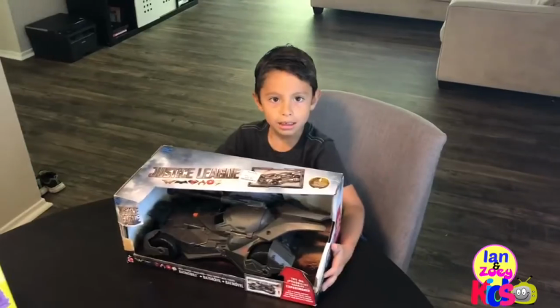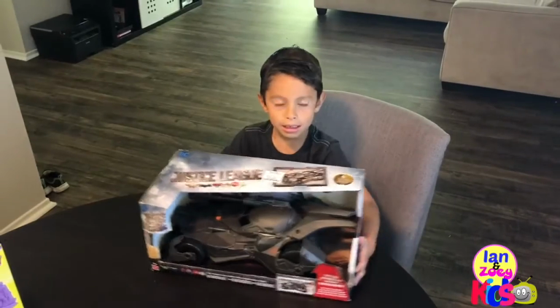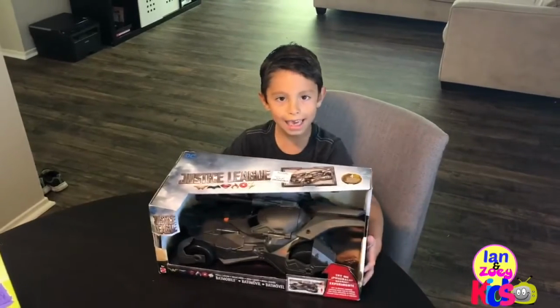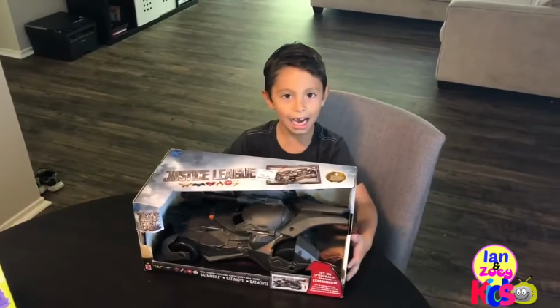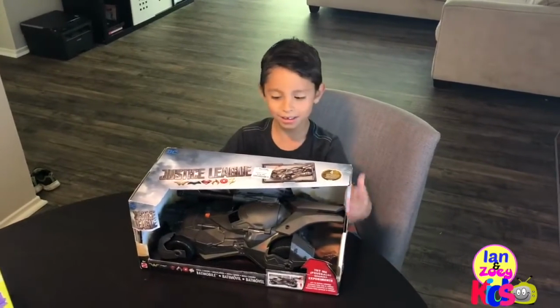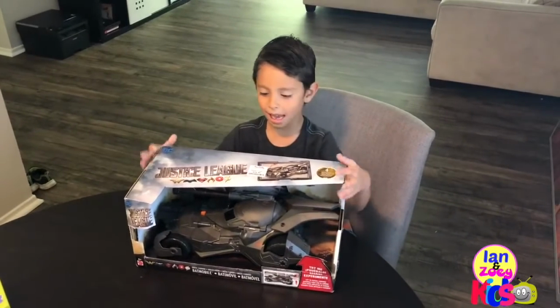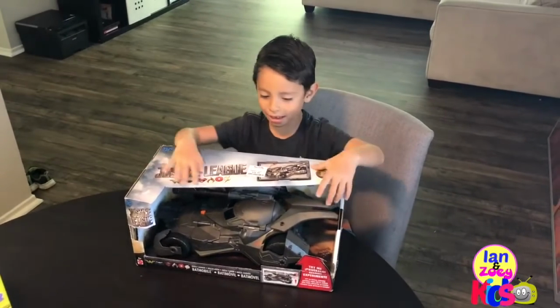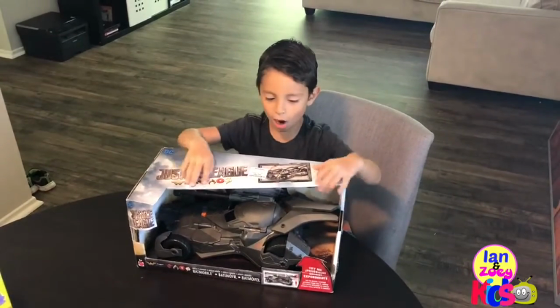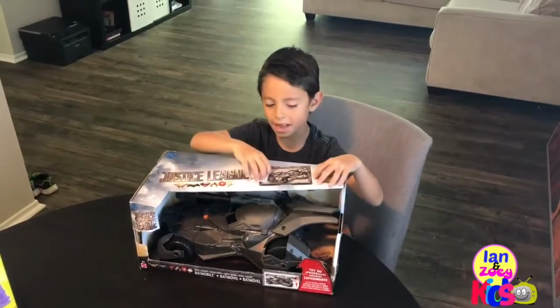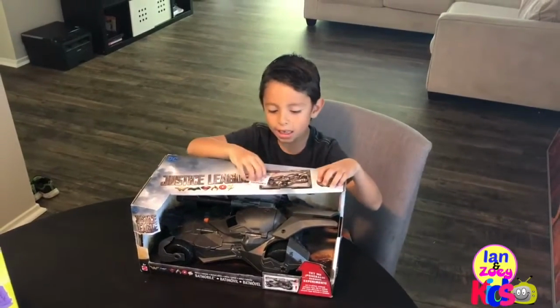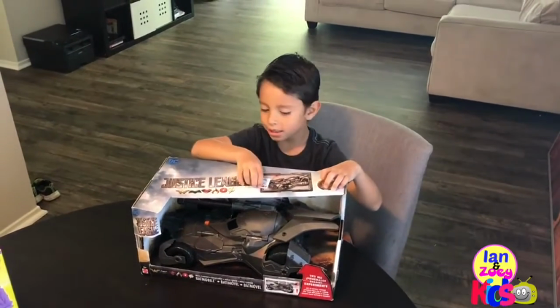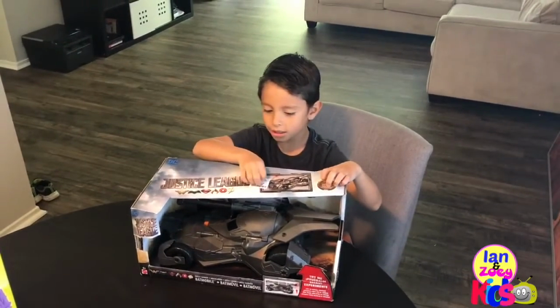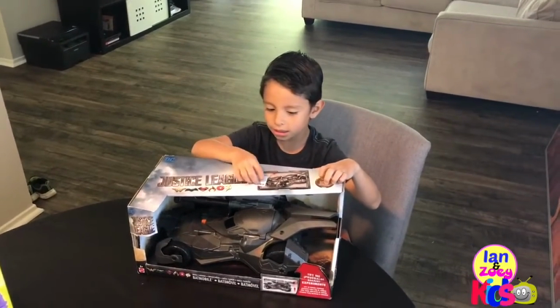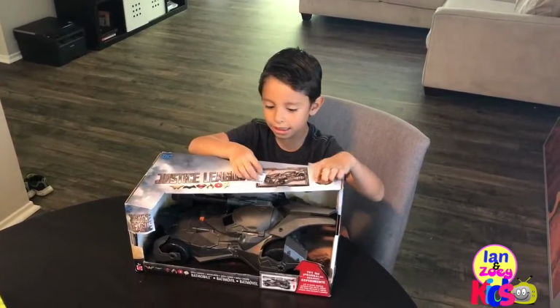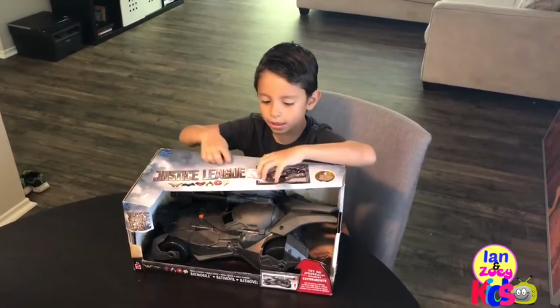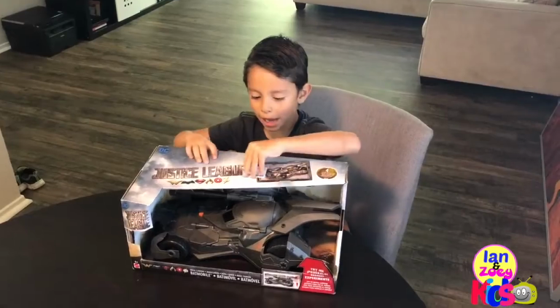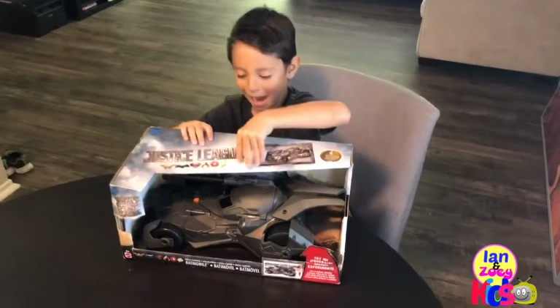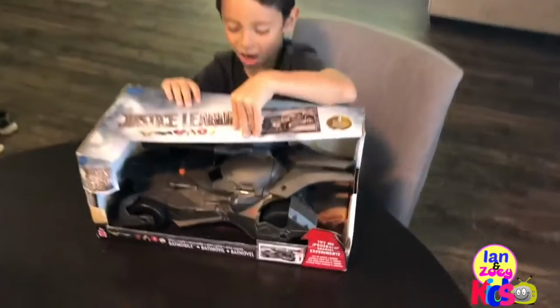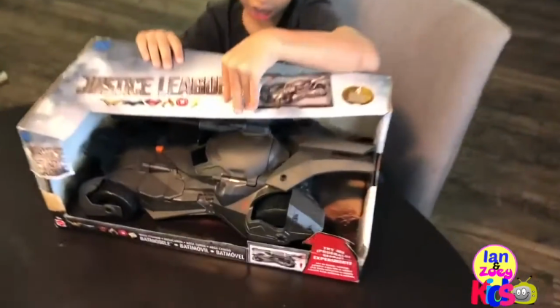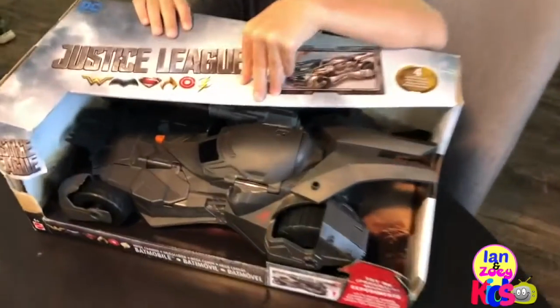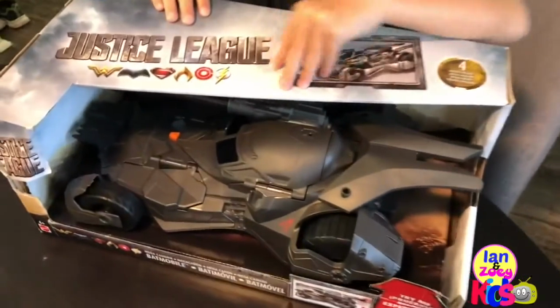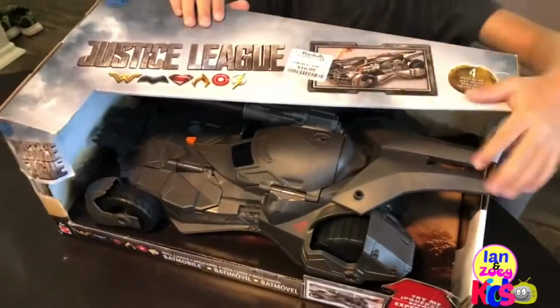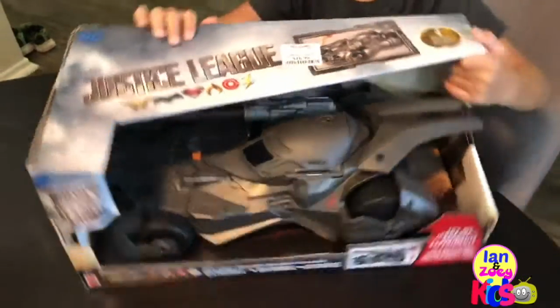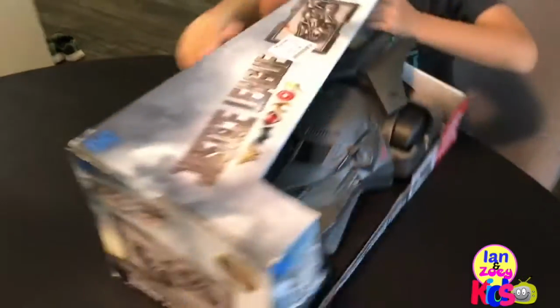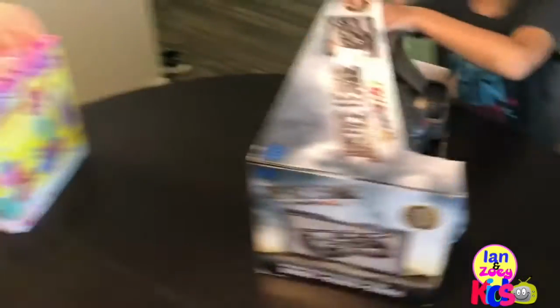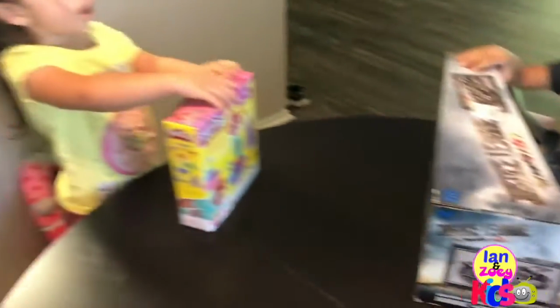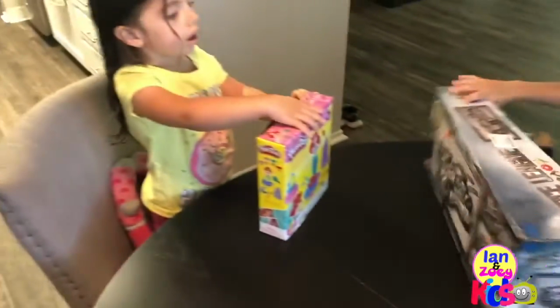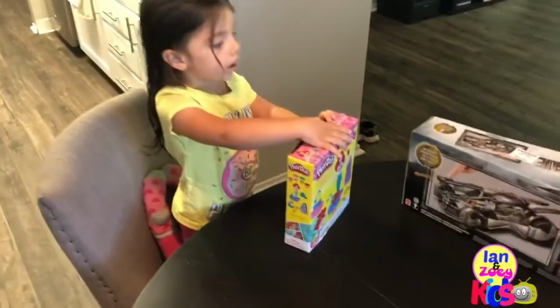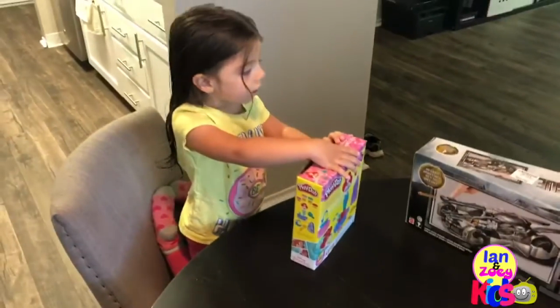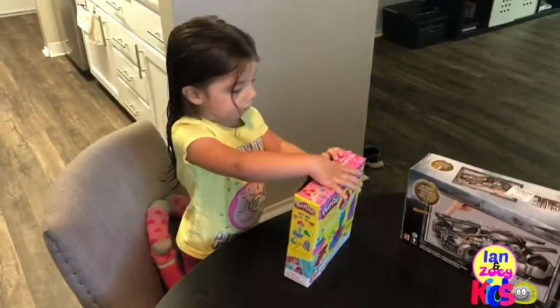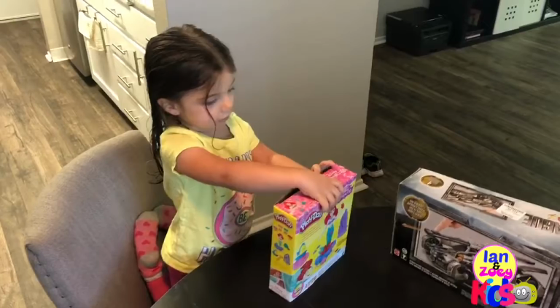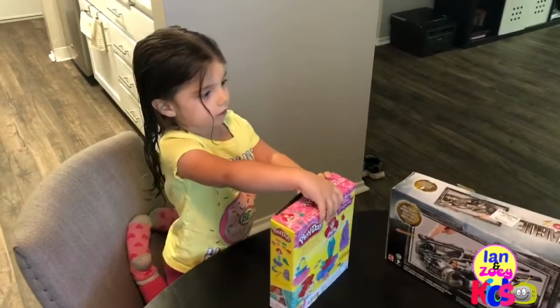Hi guys, today I want to open the Justice League Batman car. Let's open it. I'm so excited.